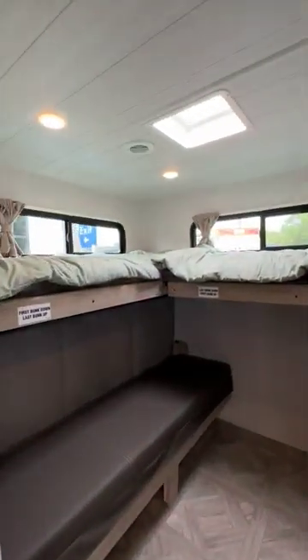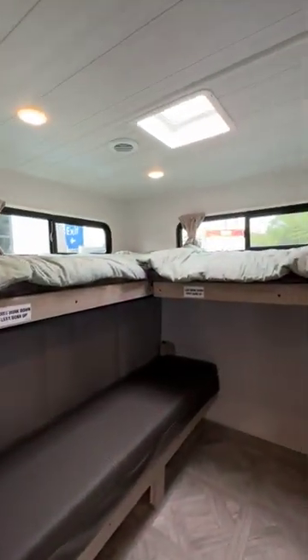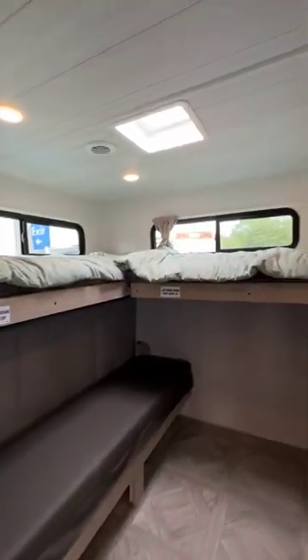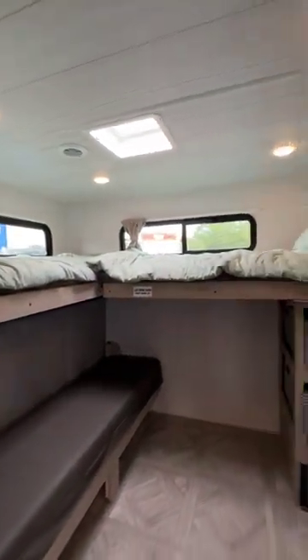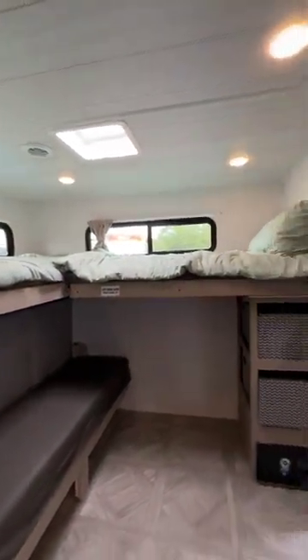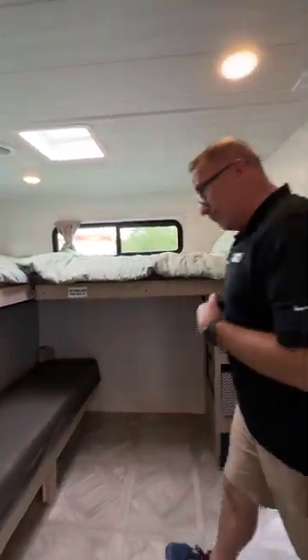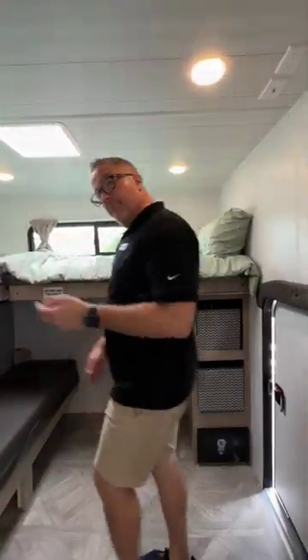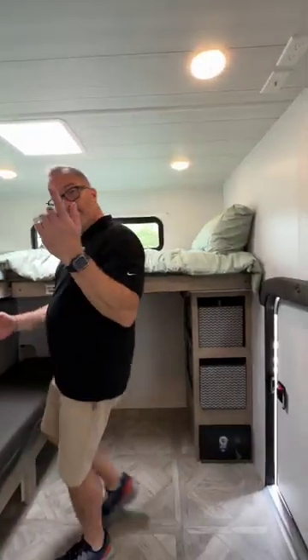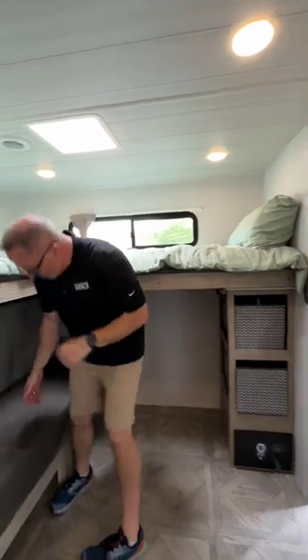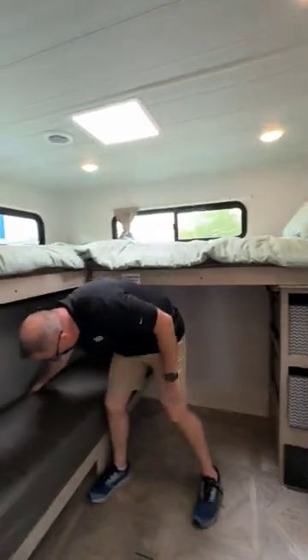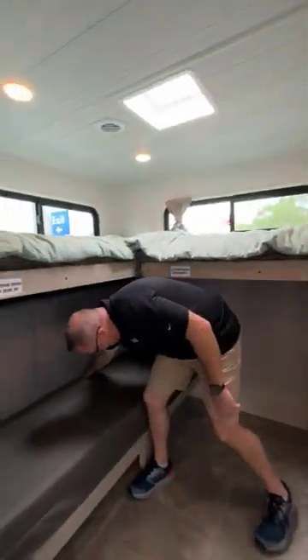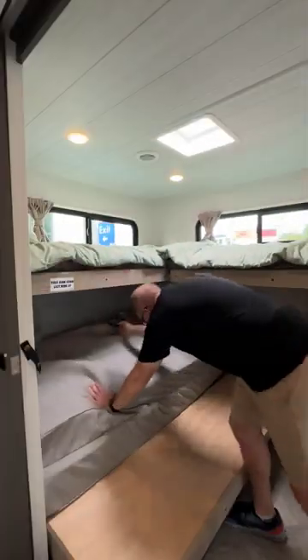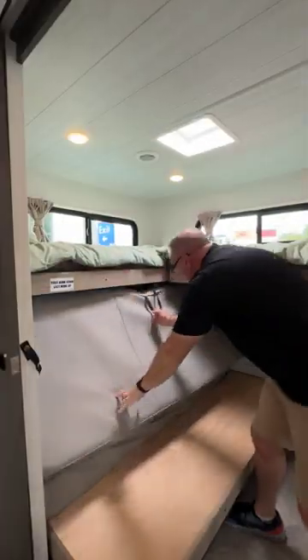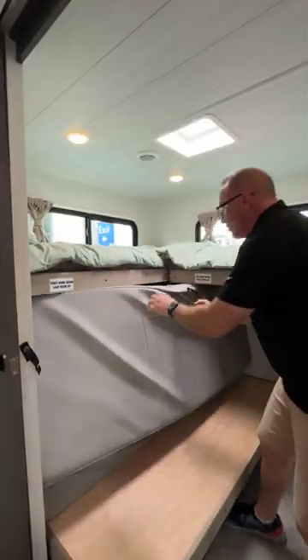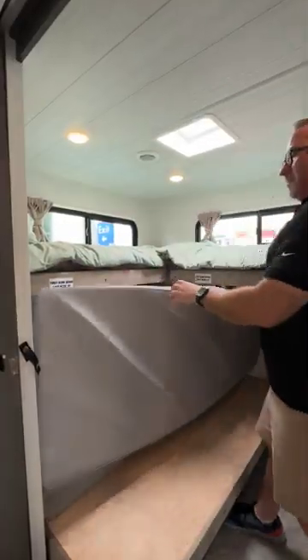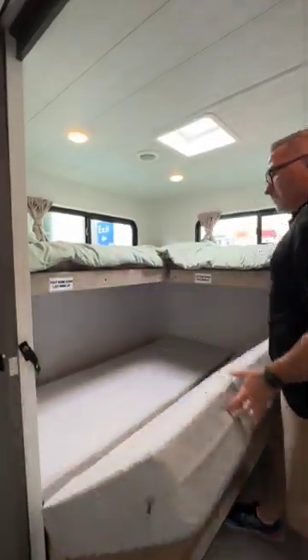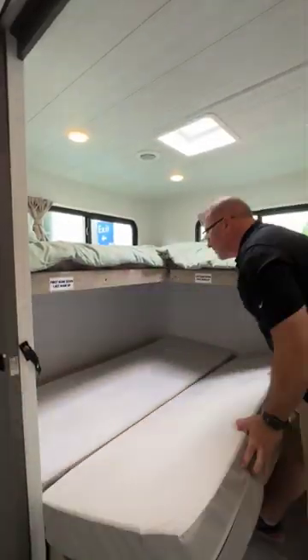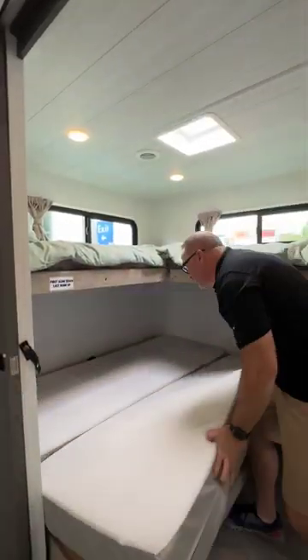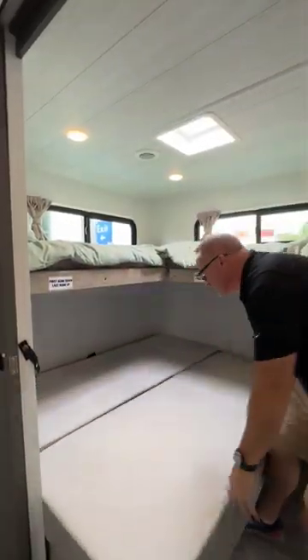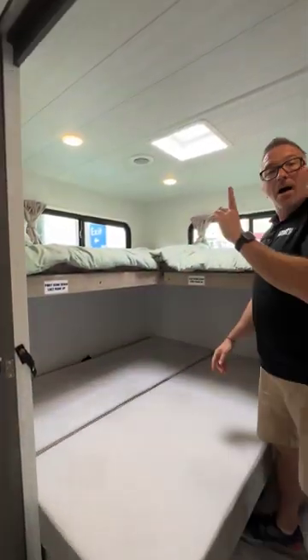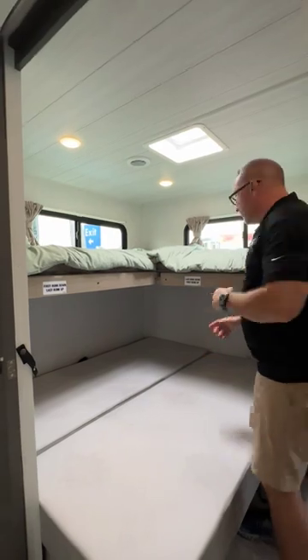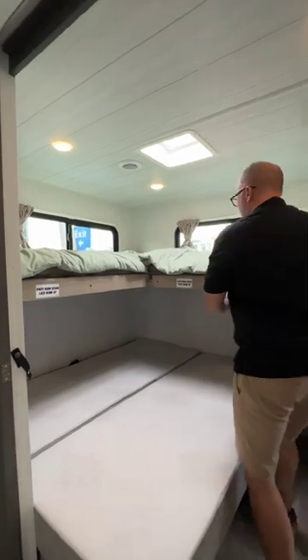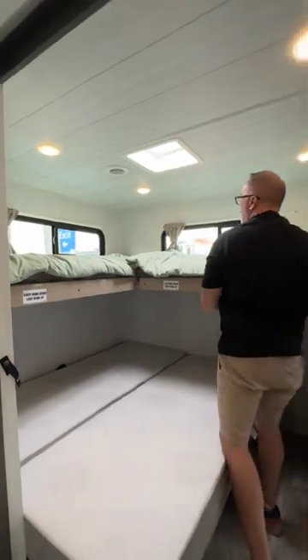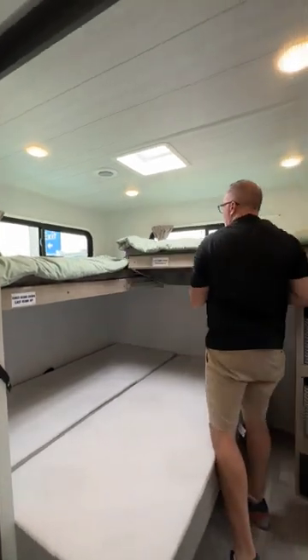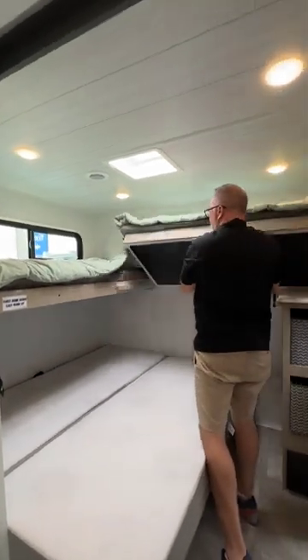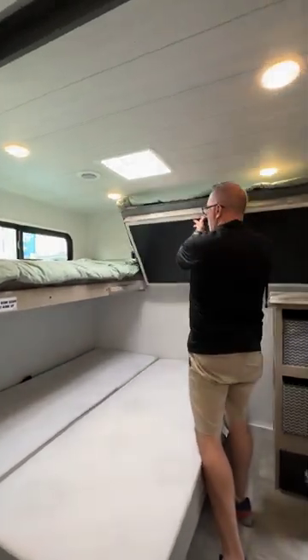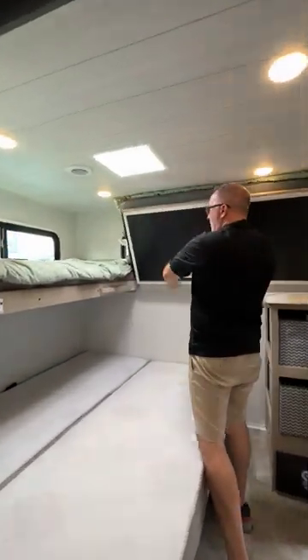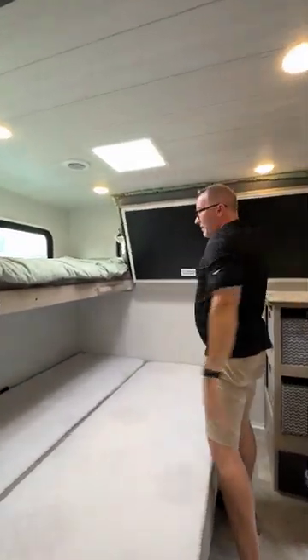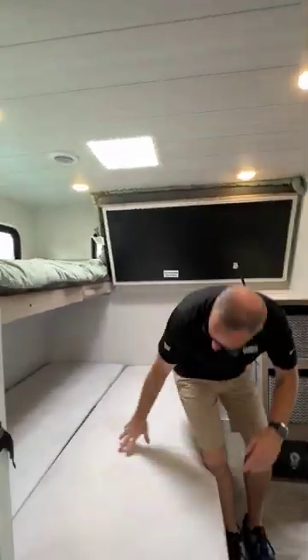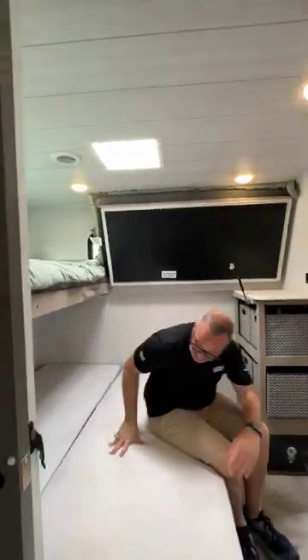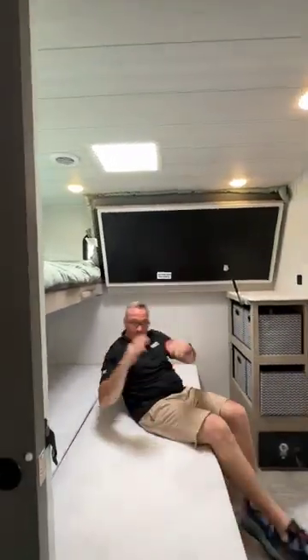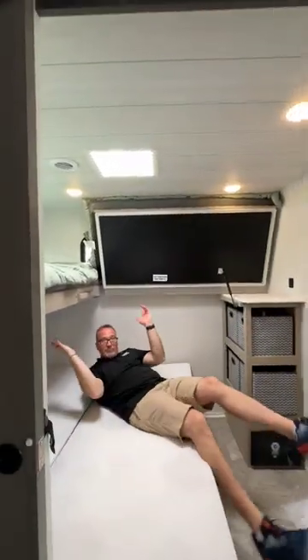Two L-shaped top bunks with a view steal the show in this bunk room, and the bottom bench actually folds out into one large bunk. Wait — and then you can fold the top bunks up for more space? Let me tell you, you won't be short of options when it comes to sleeping arrangements and space in this travel trailer.